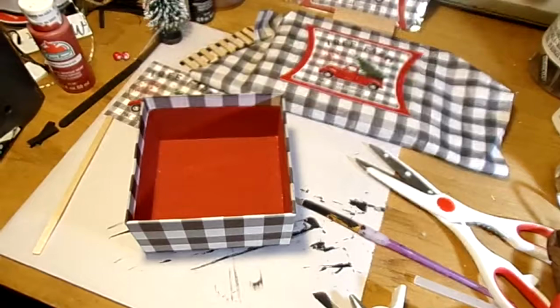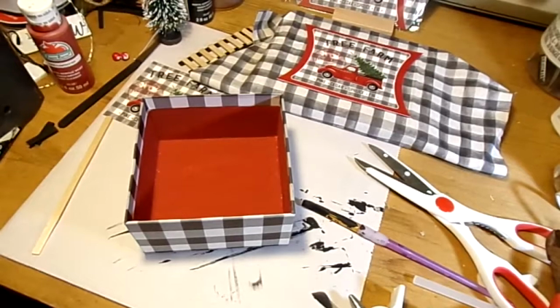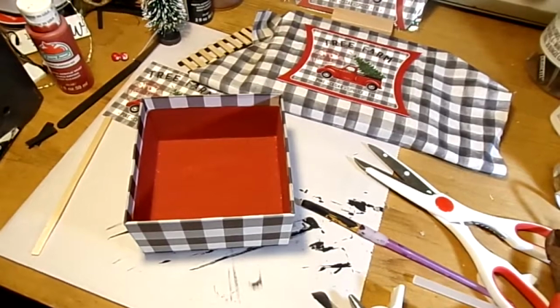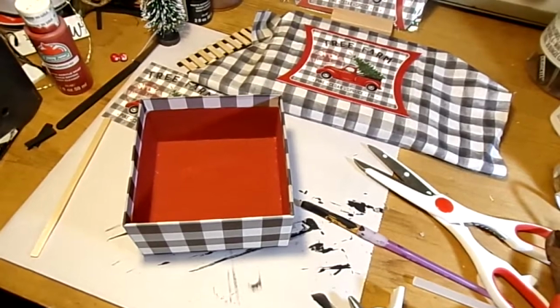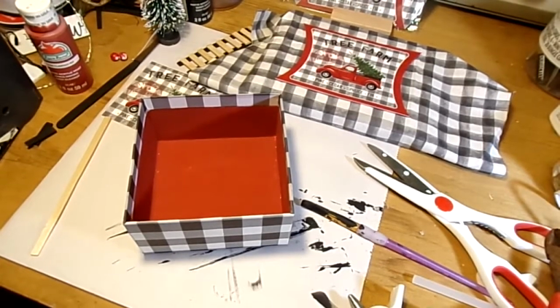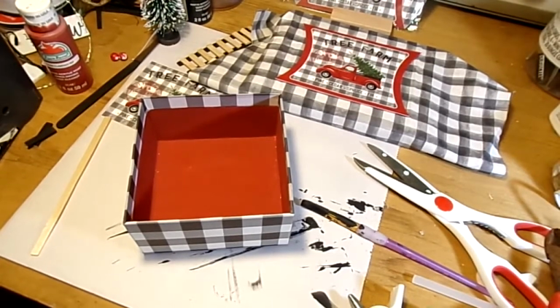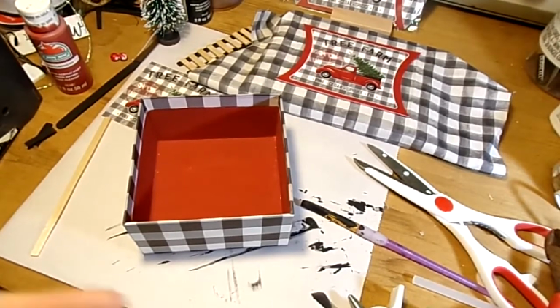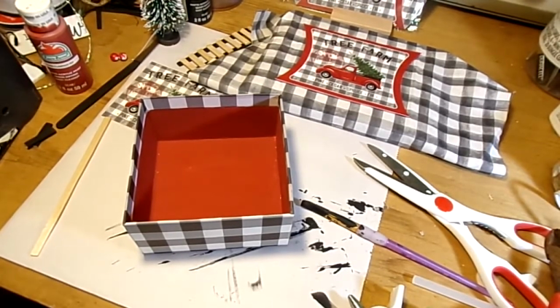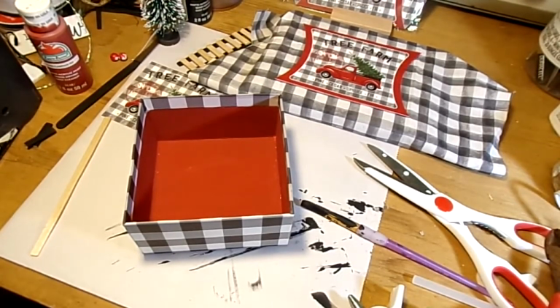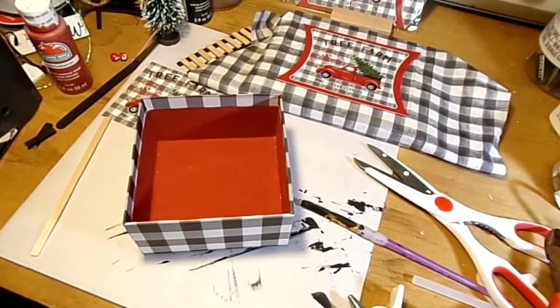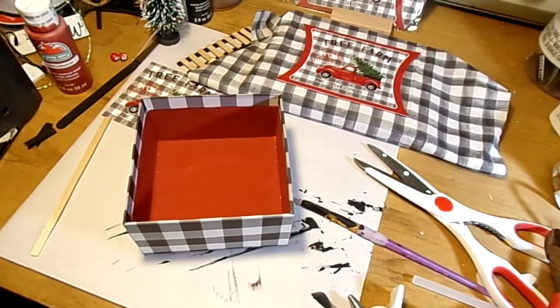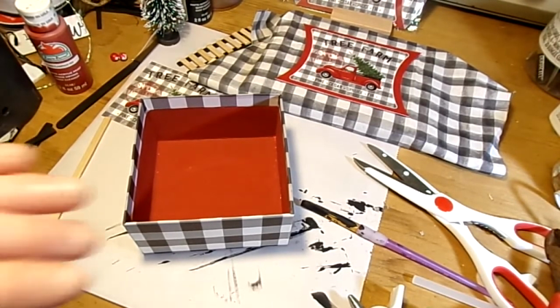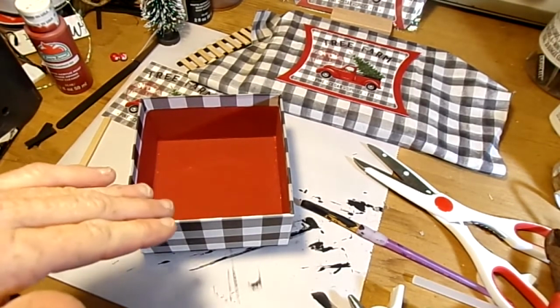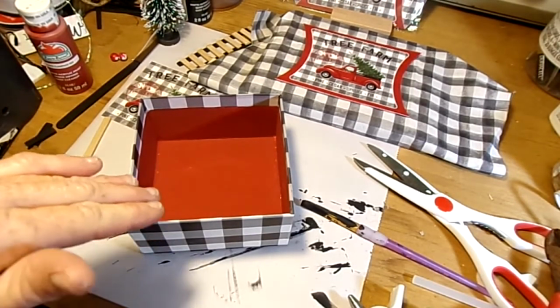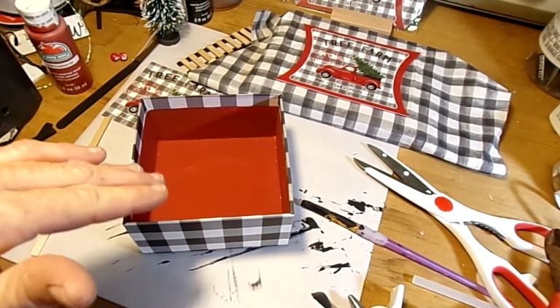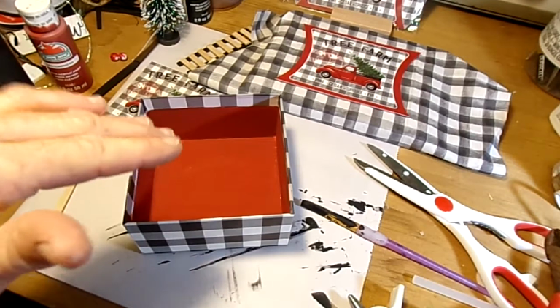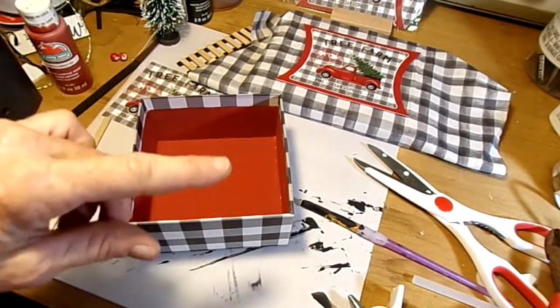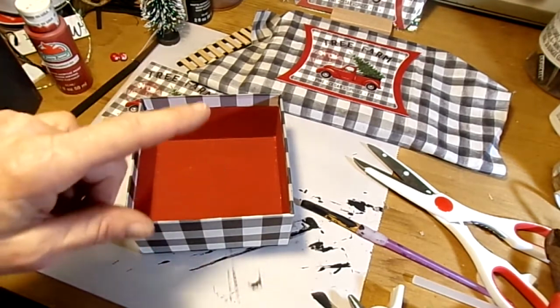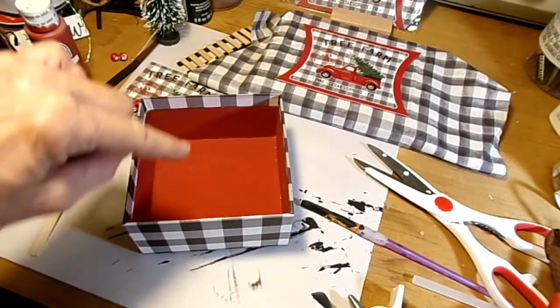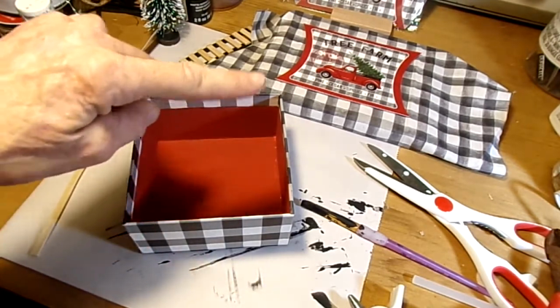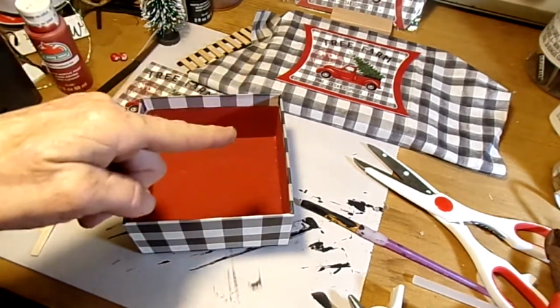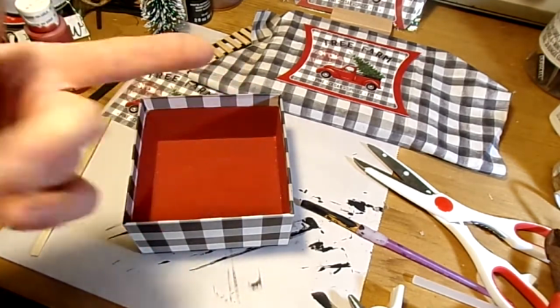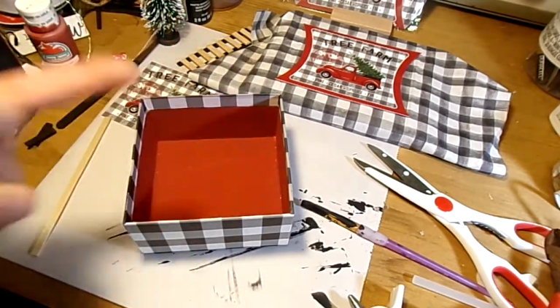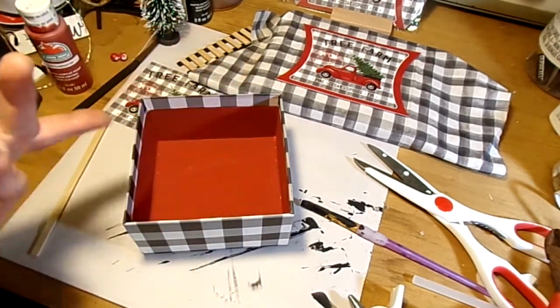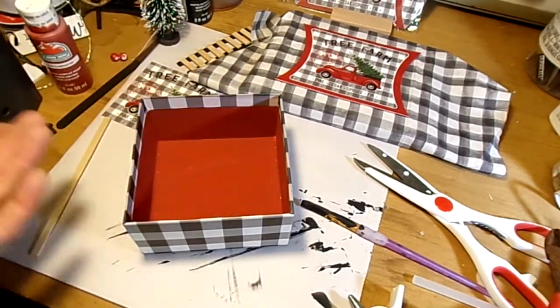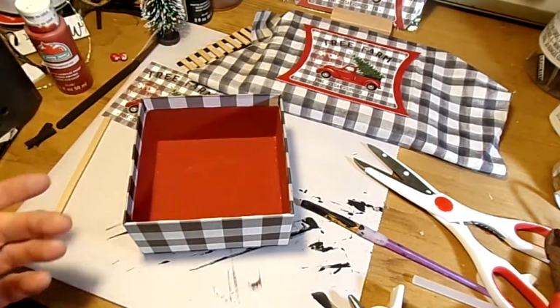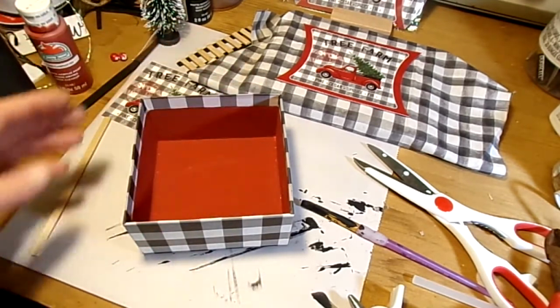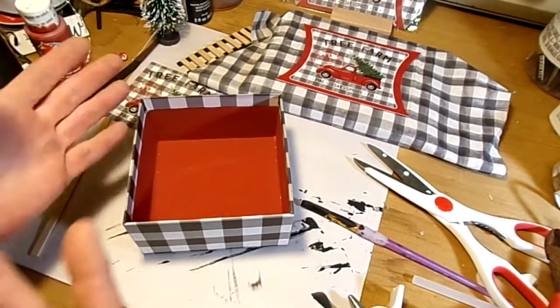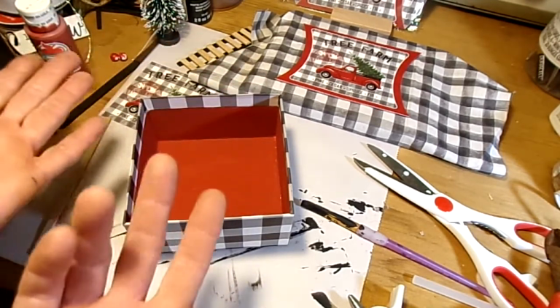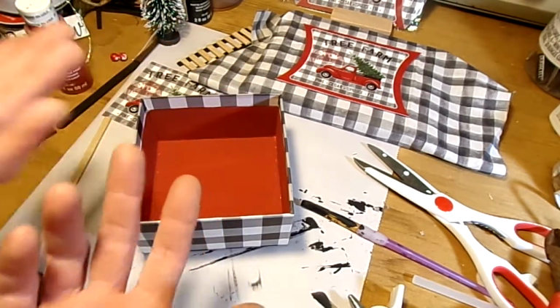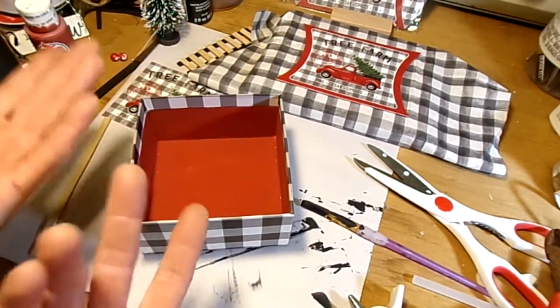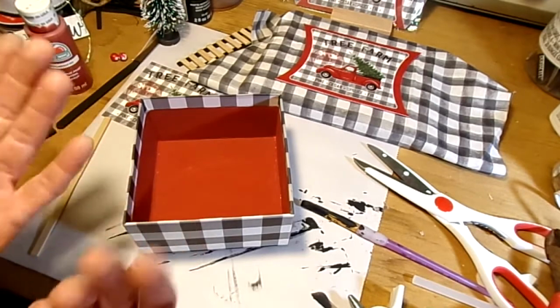Hi guys! Tonight I'm just going to do a couple little crafts focusing on the Little Red Truck. Everybody loves the Little Red Truck — or doesn't love the Little Red Truck.